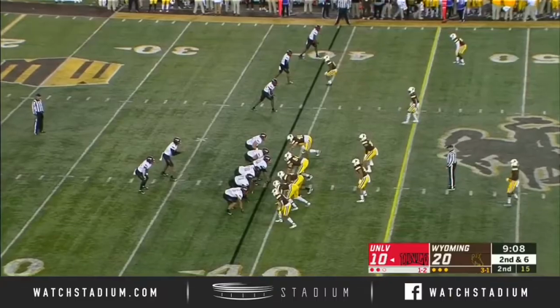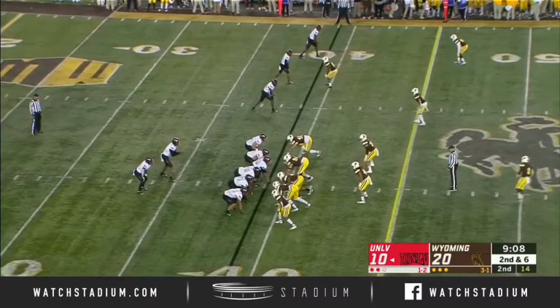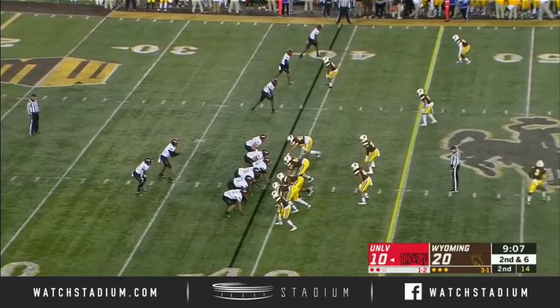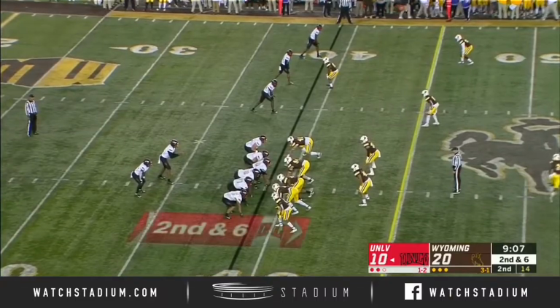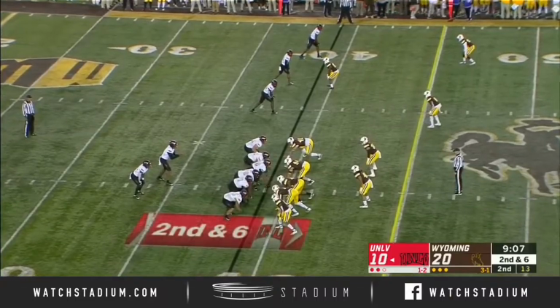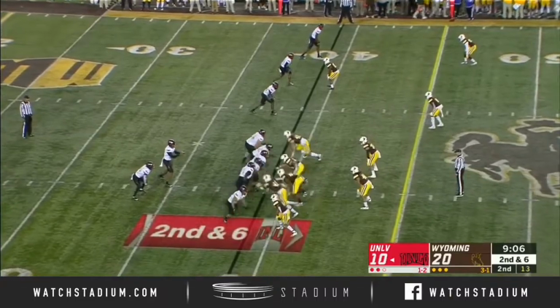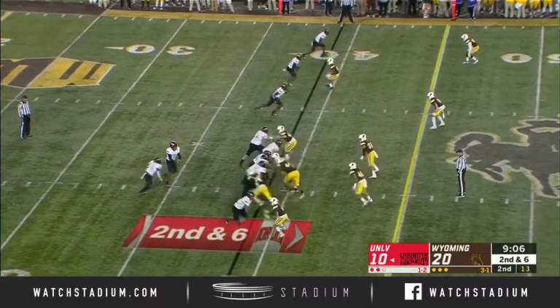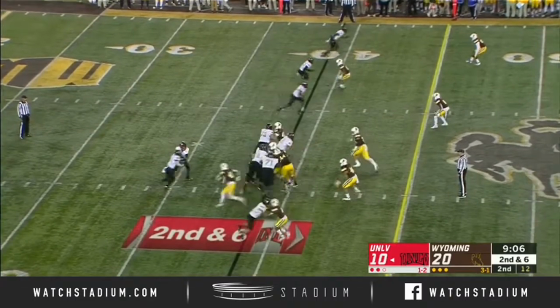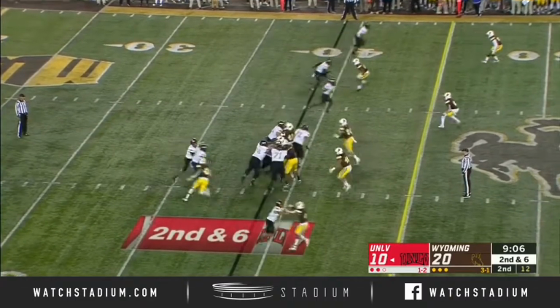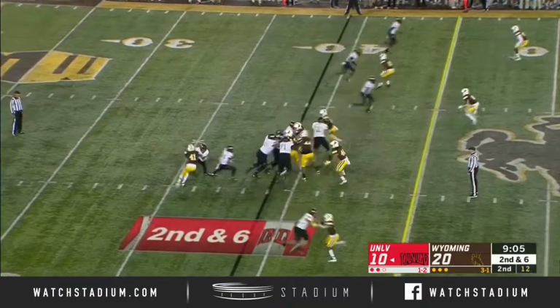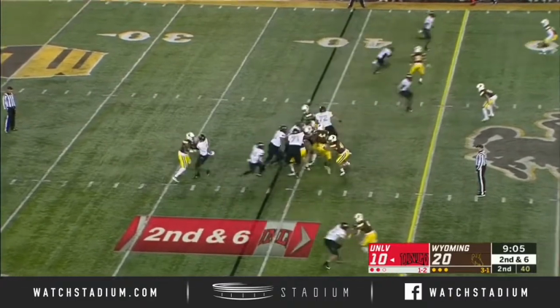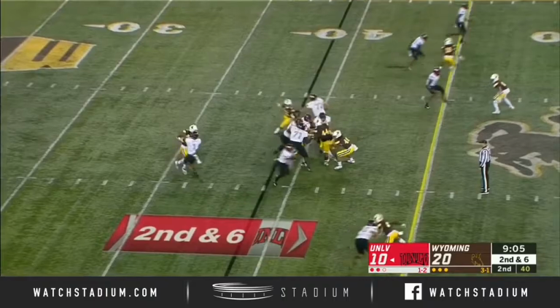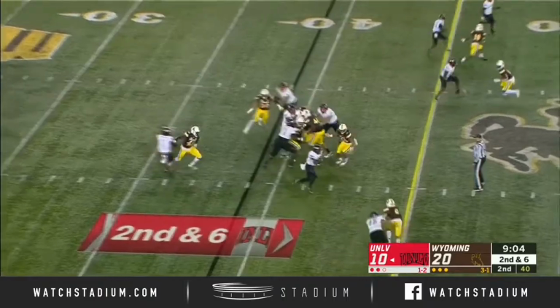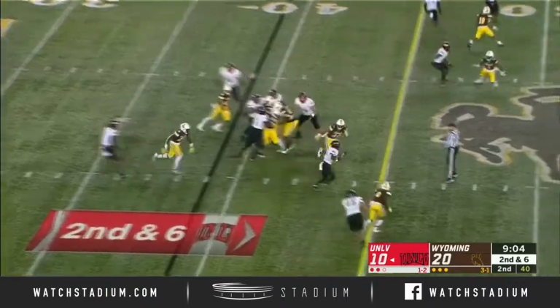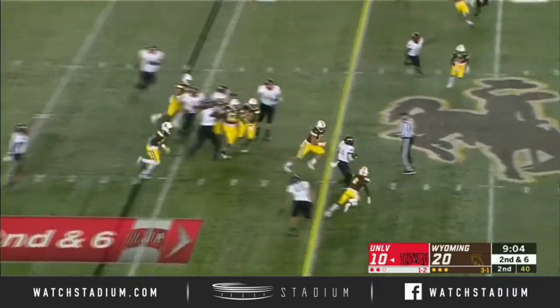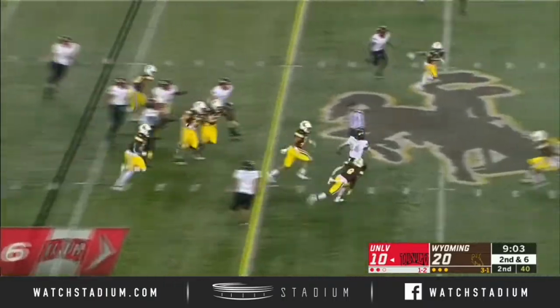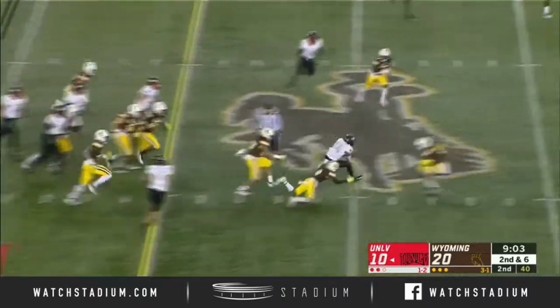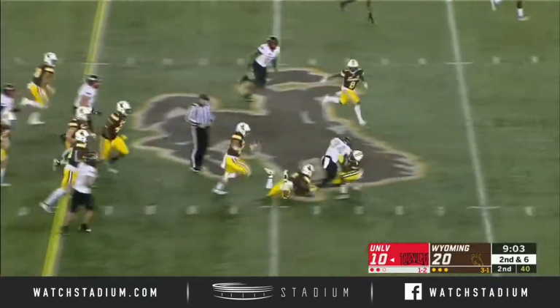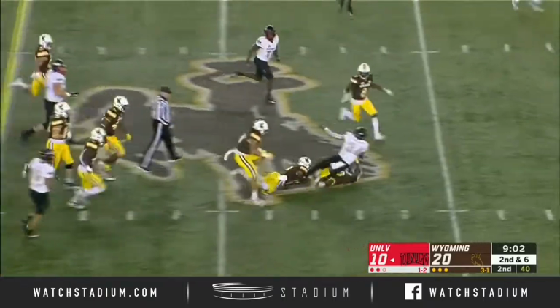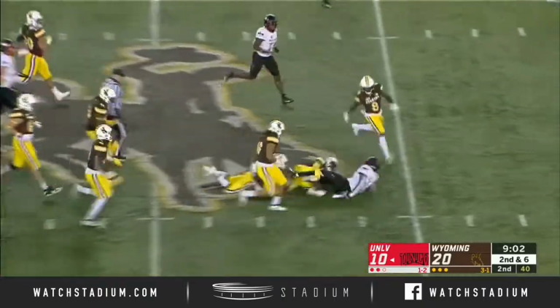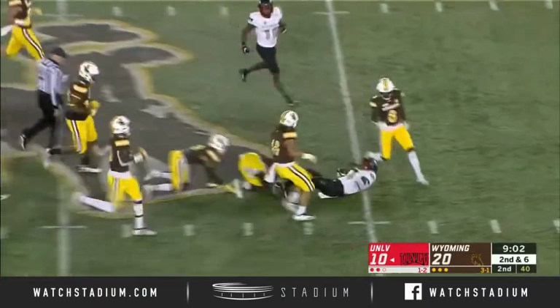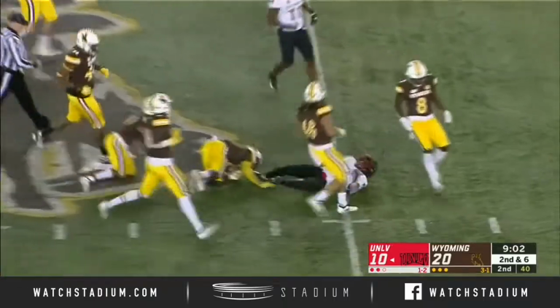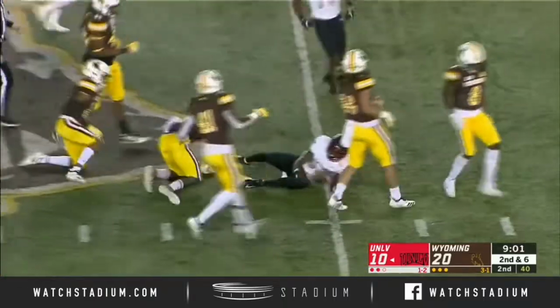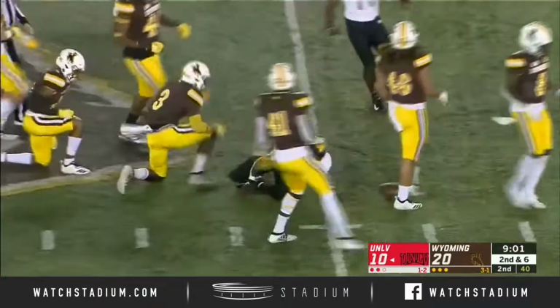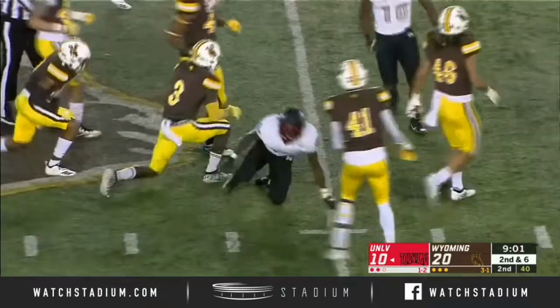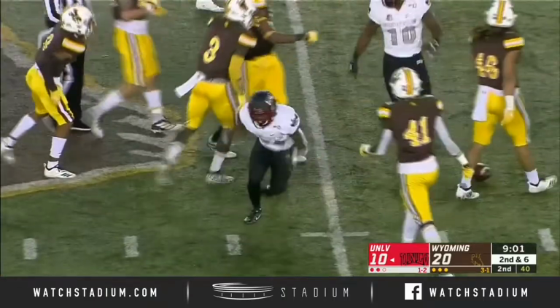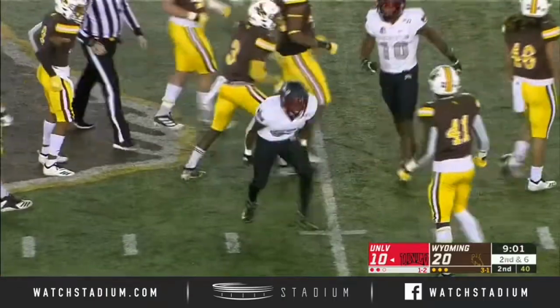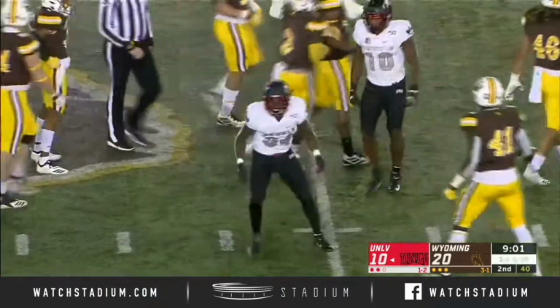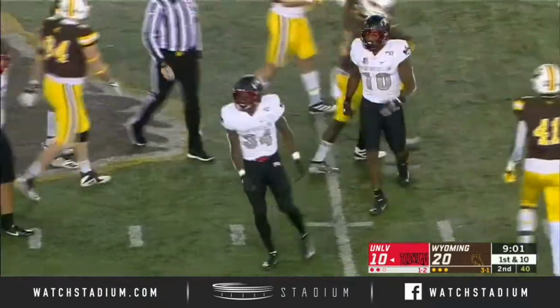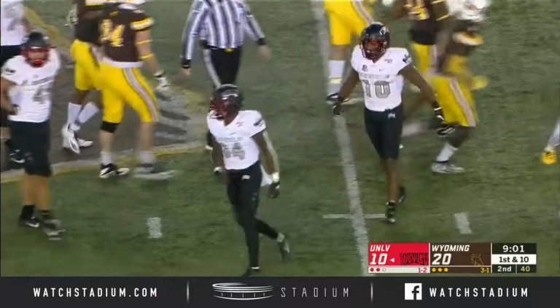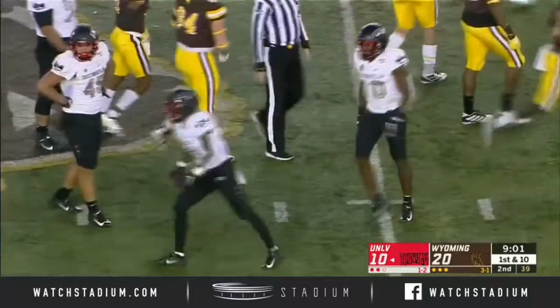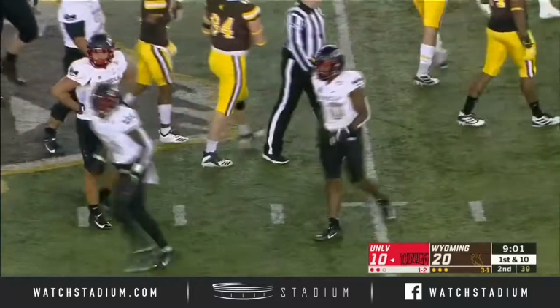Charles Williams is banged up. It's Darren Williams' show from here on out. Darren Williams again — first down run and into Wyoming territory as he went right into Halliburton that time.